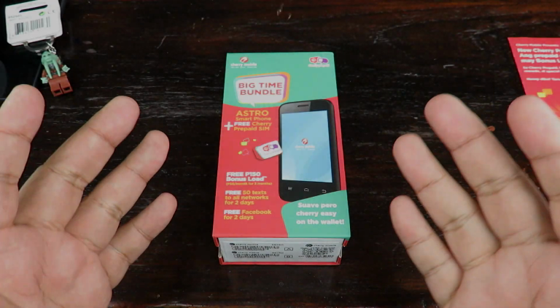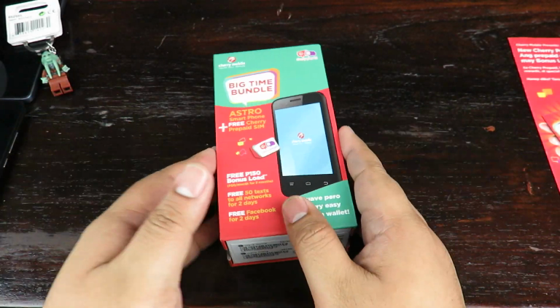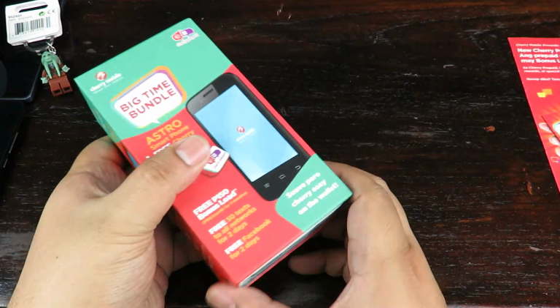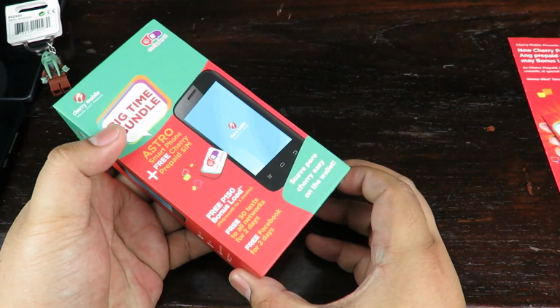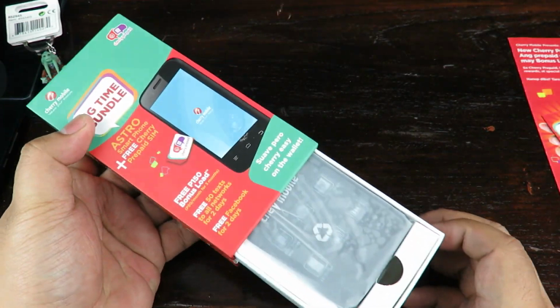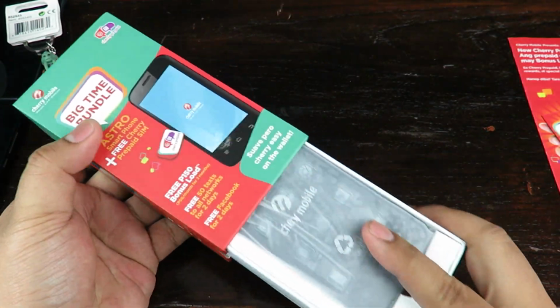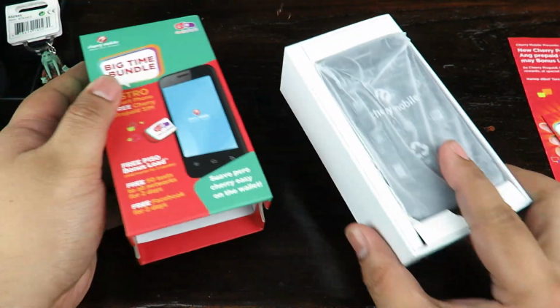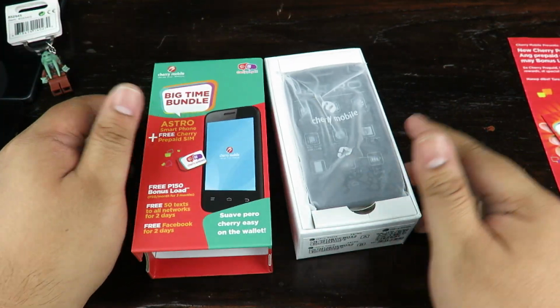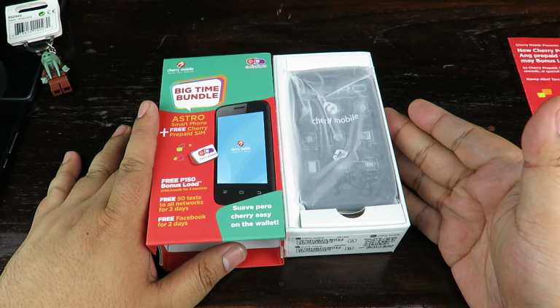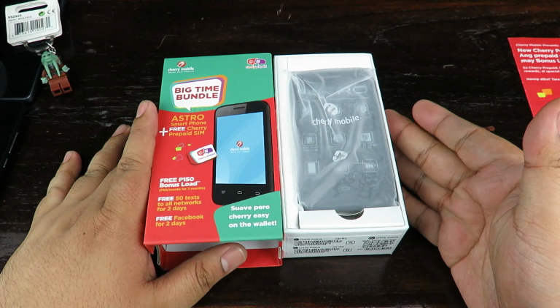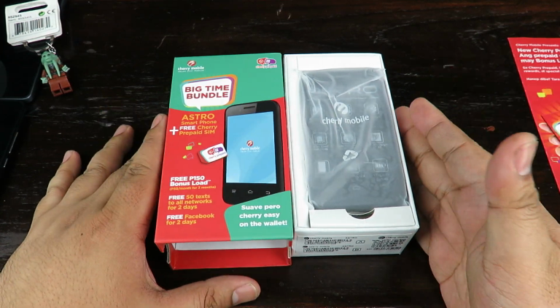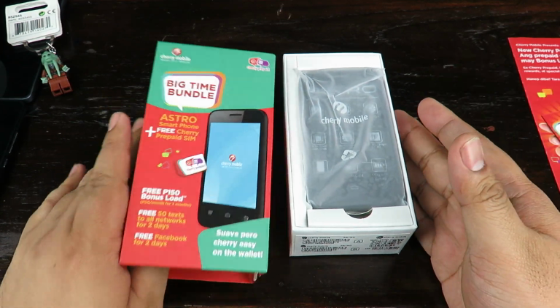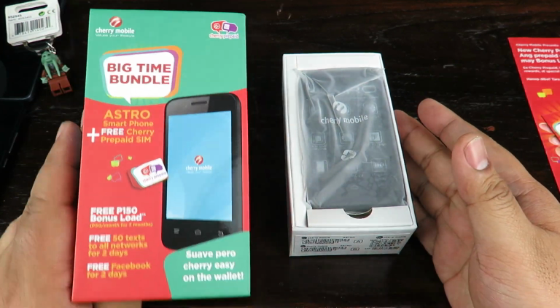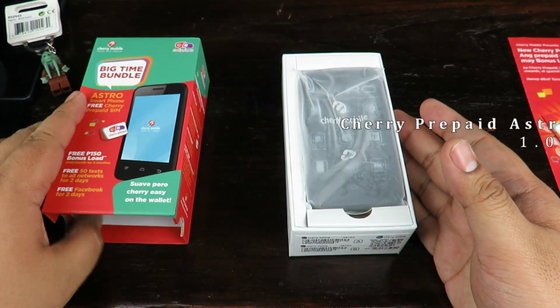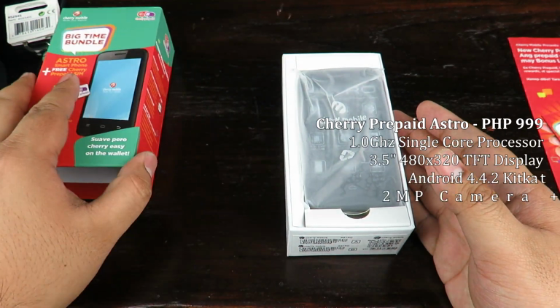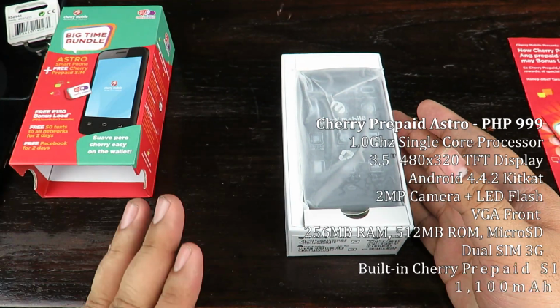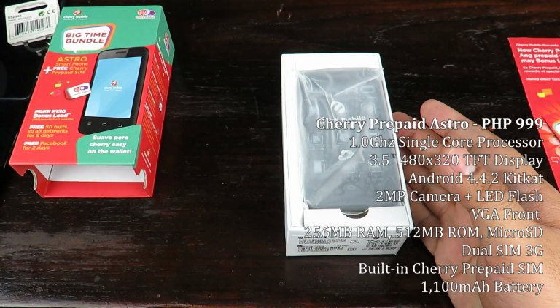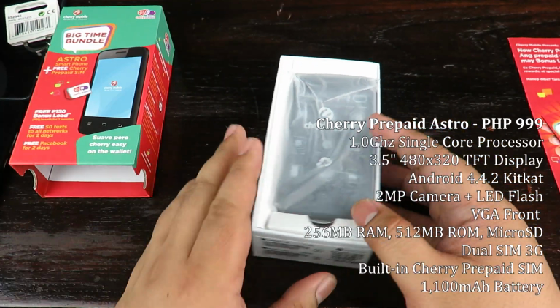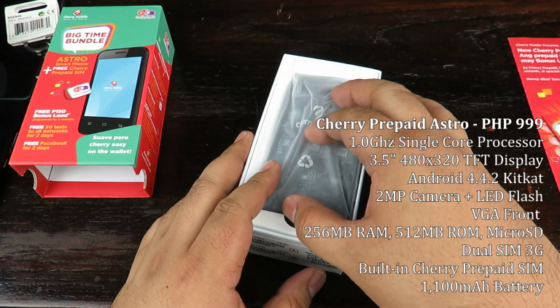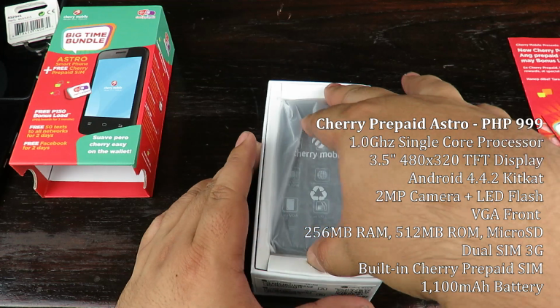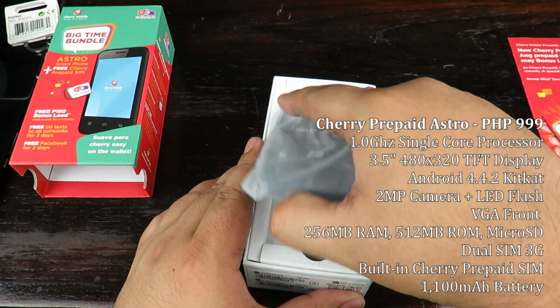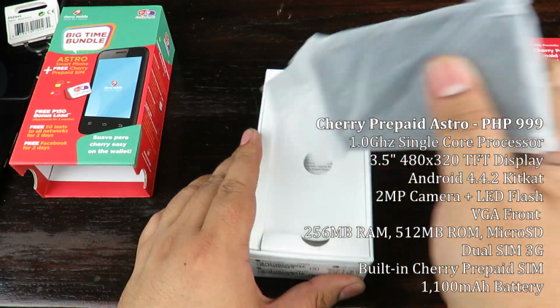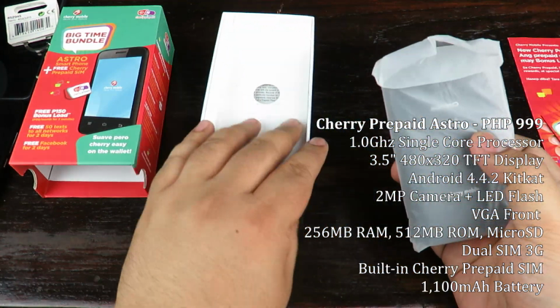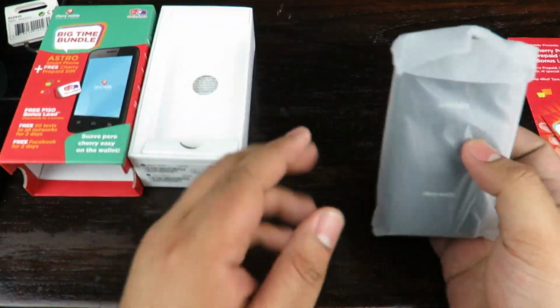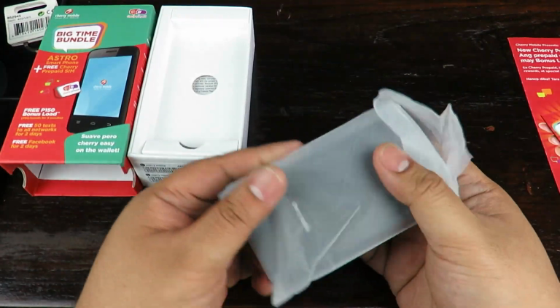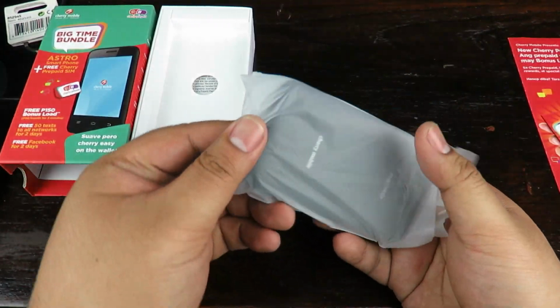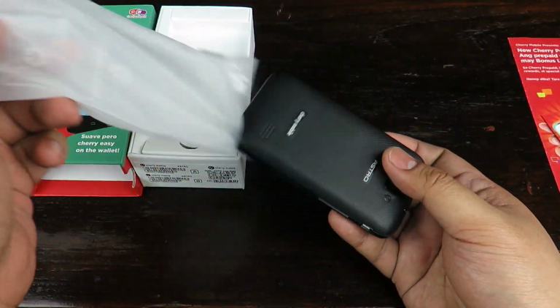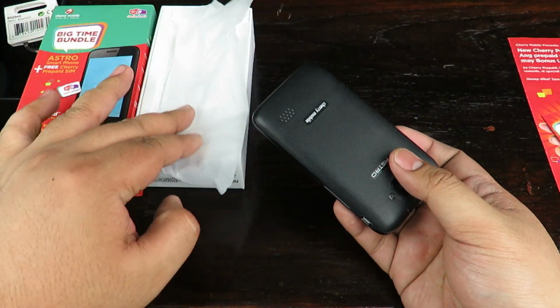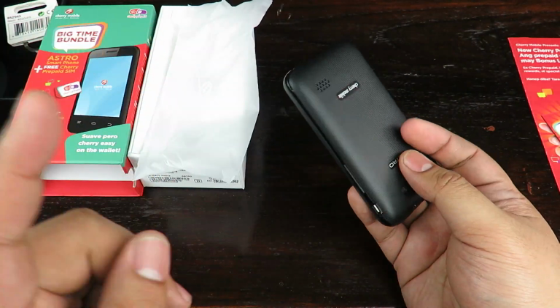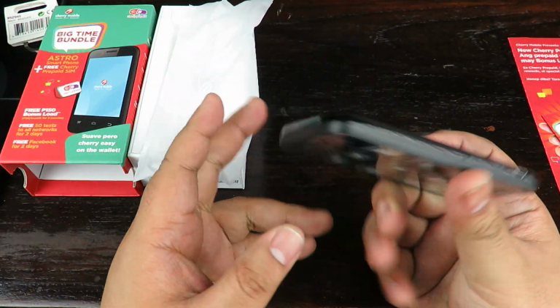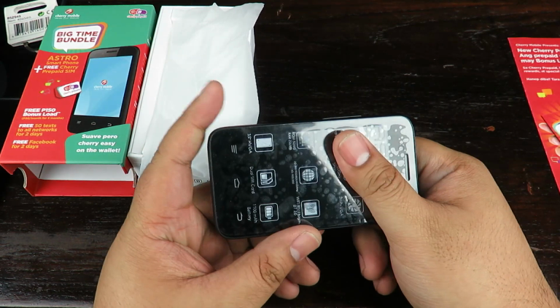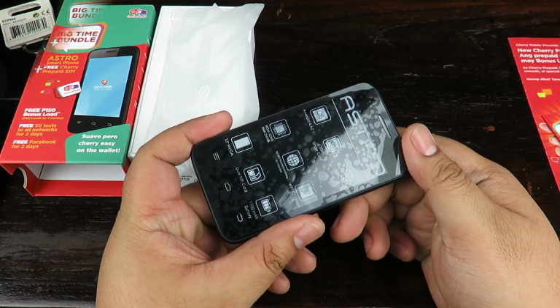Do keep in mind that this is a review of the phone itself, not the Cherry Prepaid SIM that resides inside. So just keep that in mind — I'm not reviewing the actual telco part of this phone, I'm reviewing the phone itself.